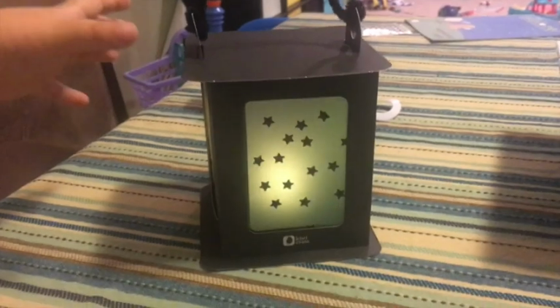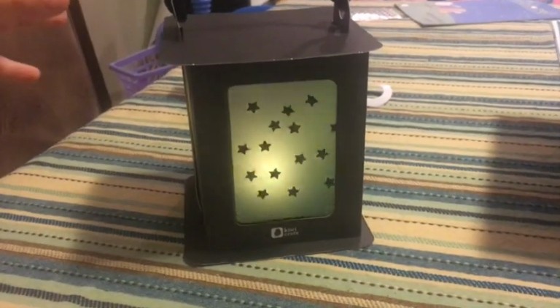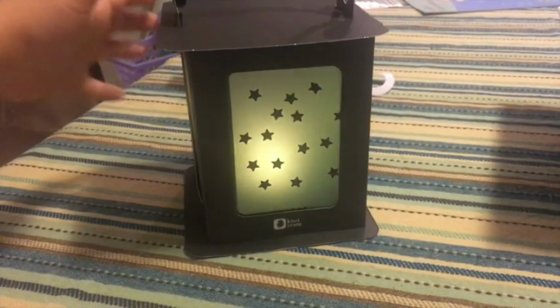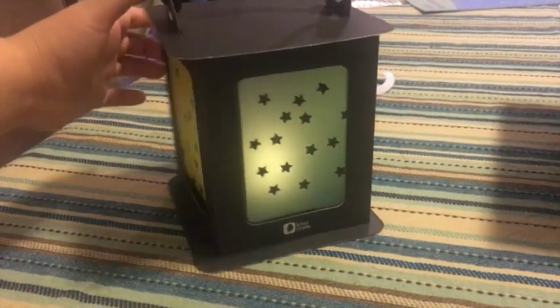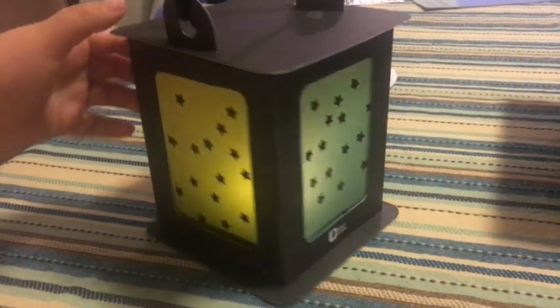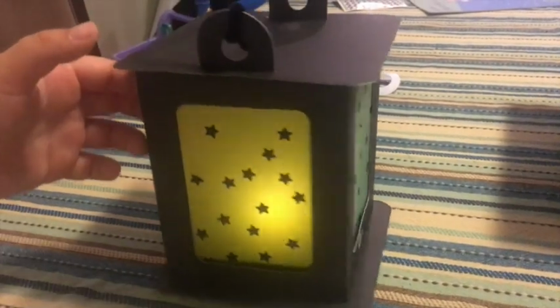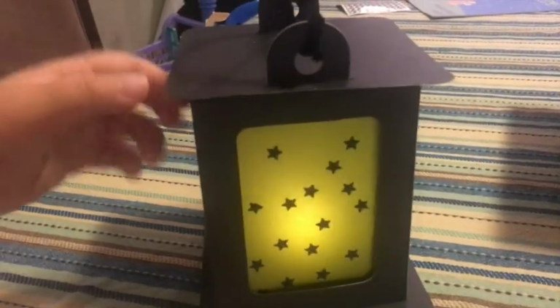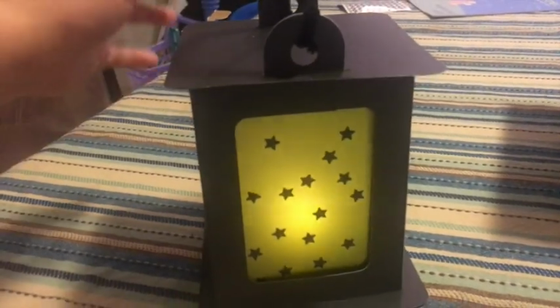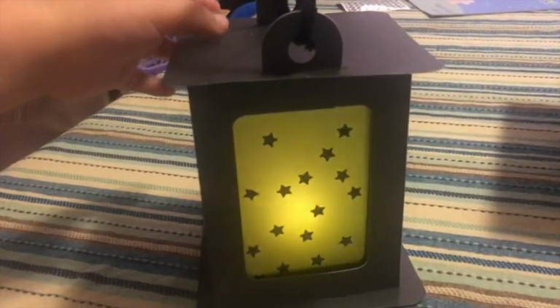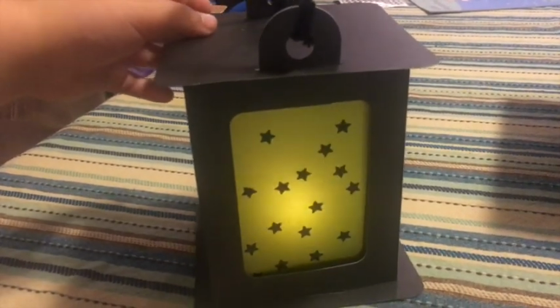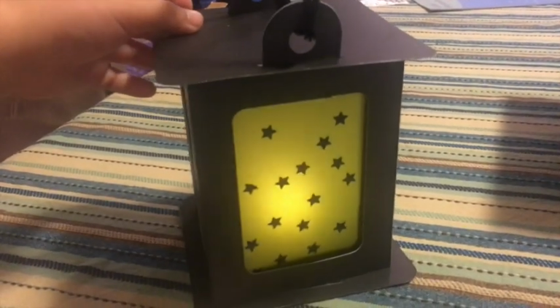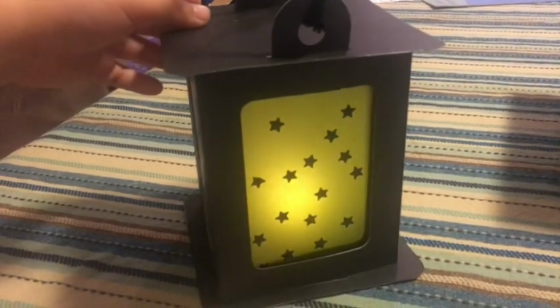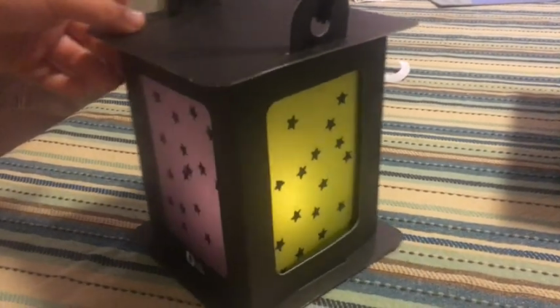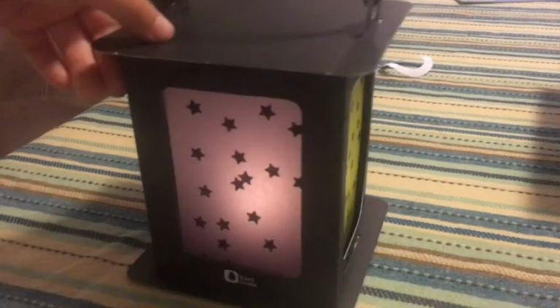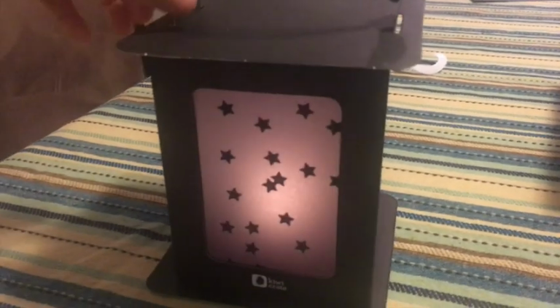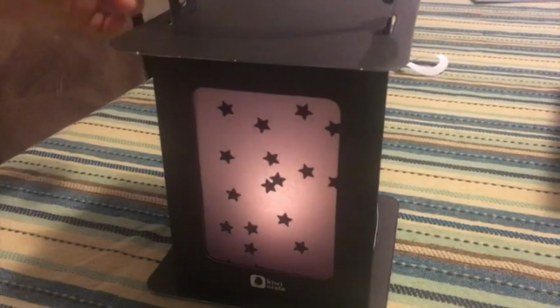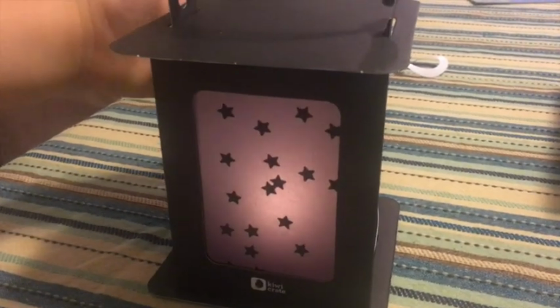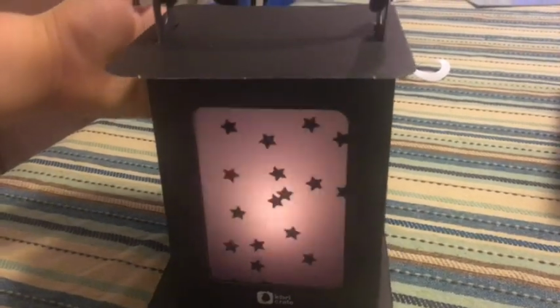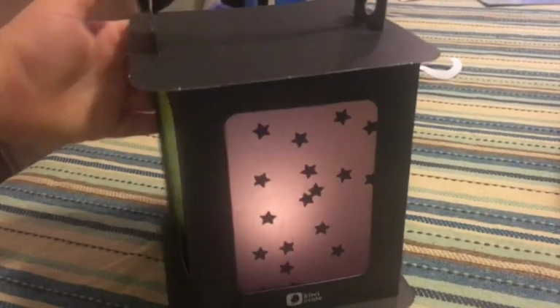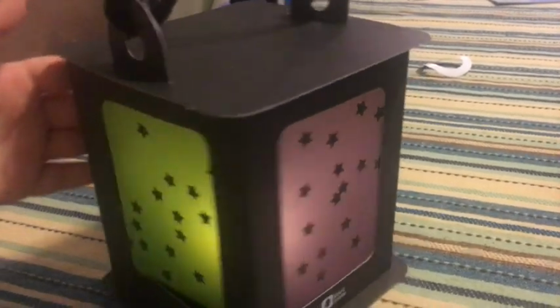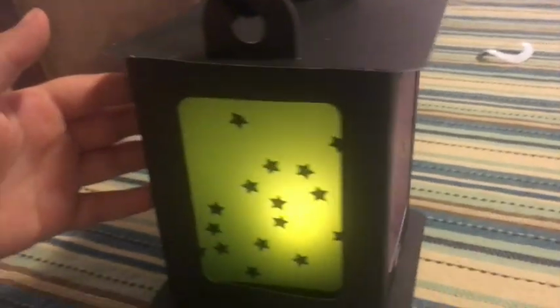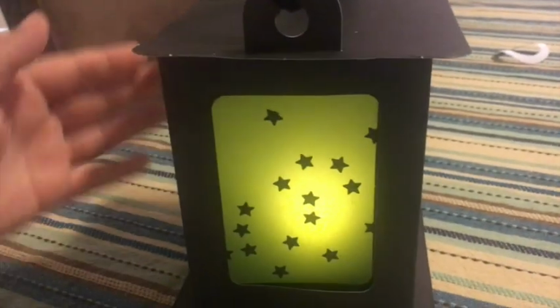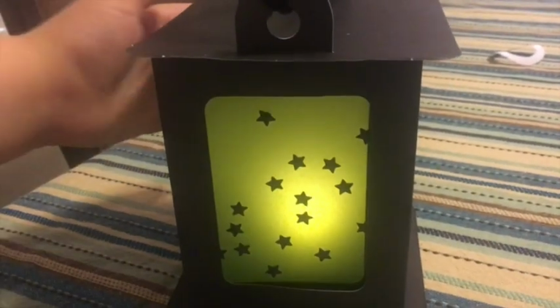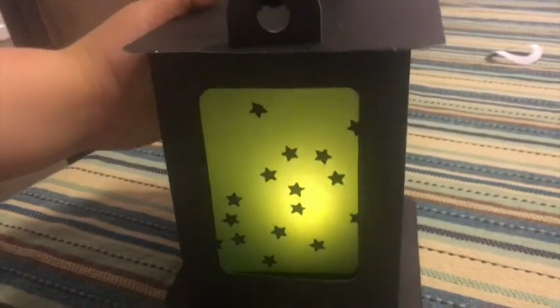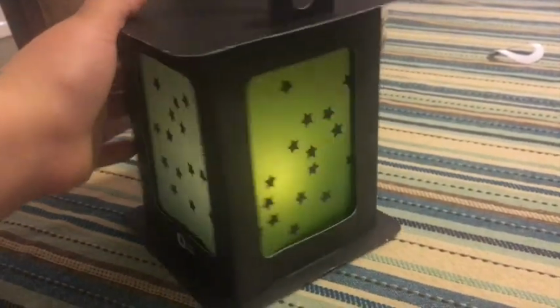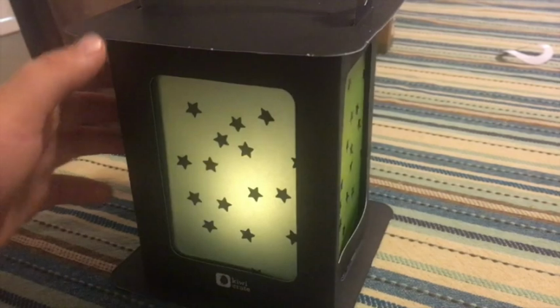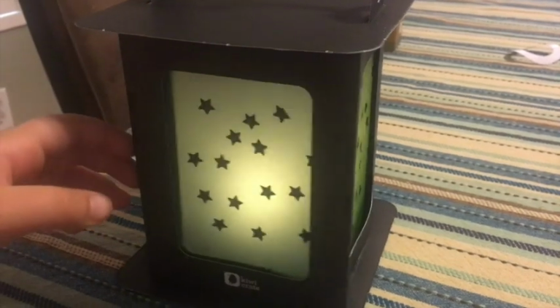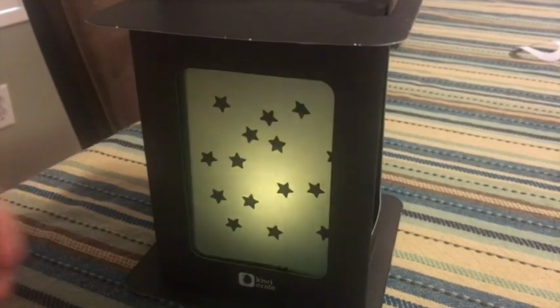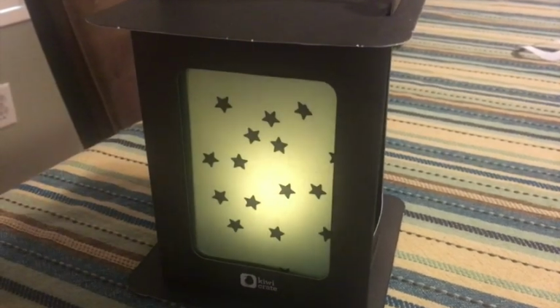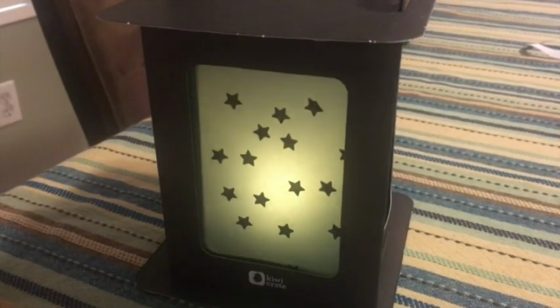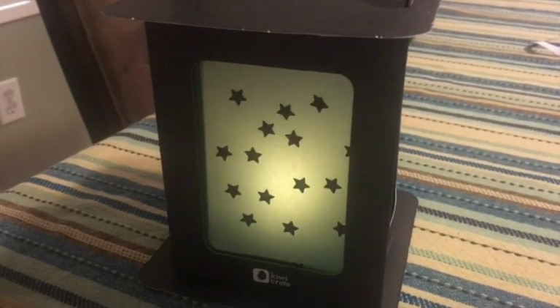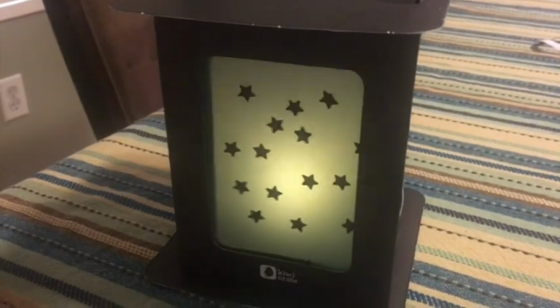Here is our solar lantern that we made. Go ahead, turn it on — put the stars up. So pretty! And we also have the solar spinner — two projects for this one.